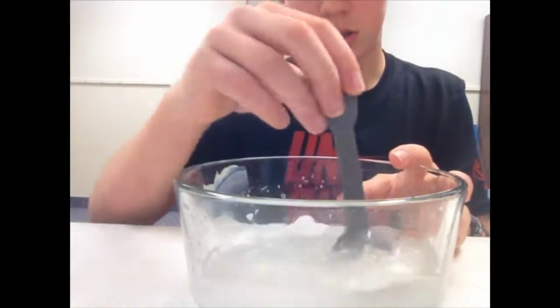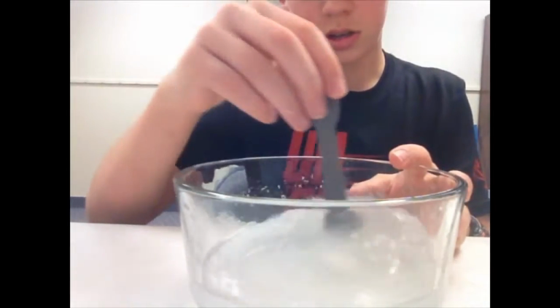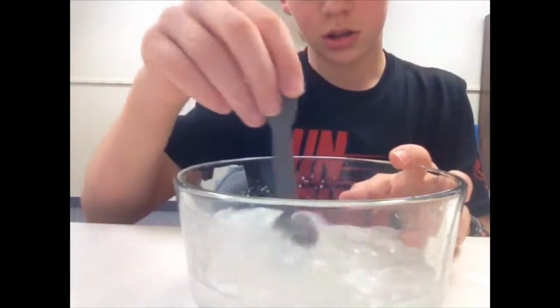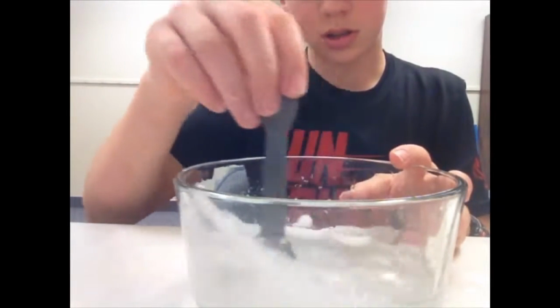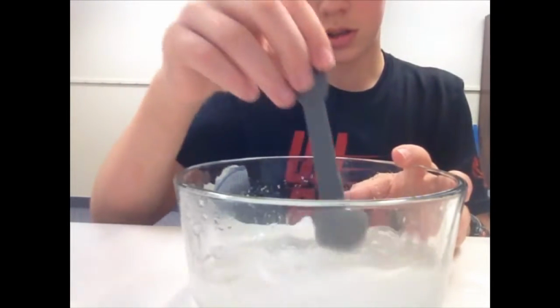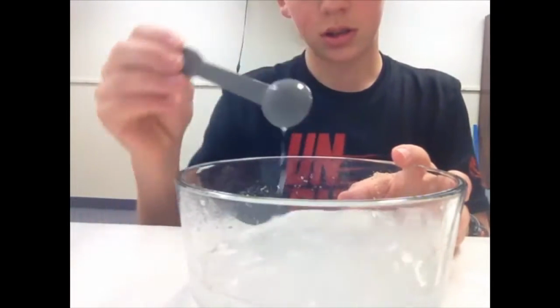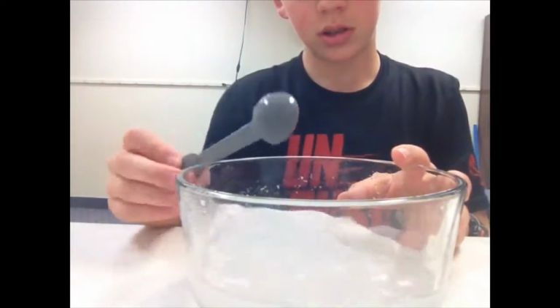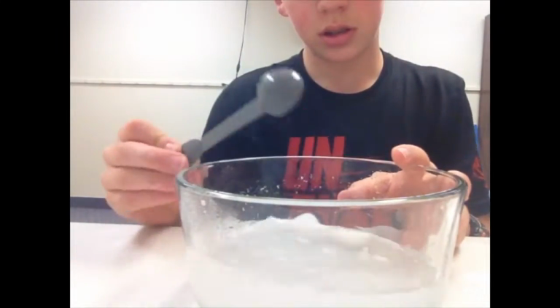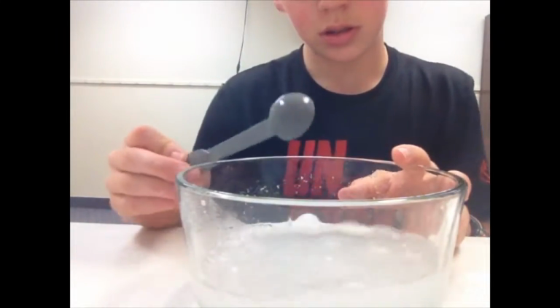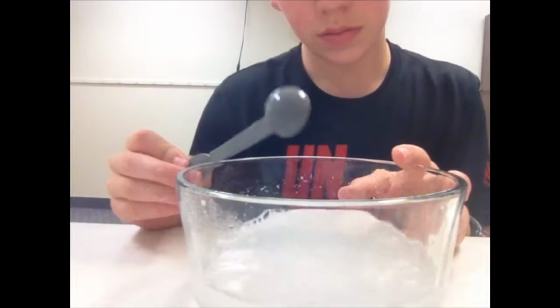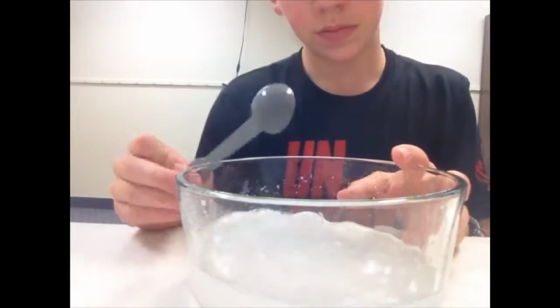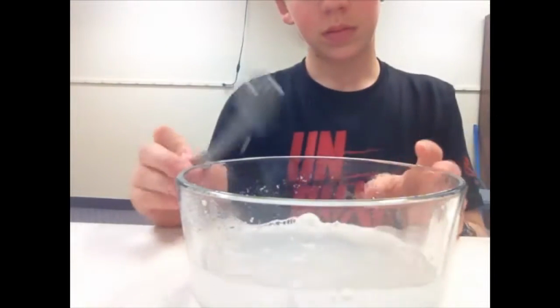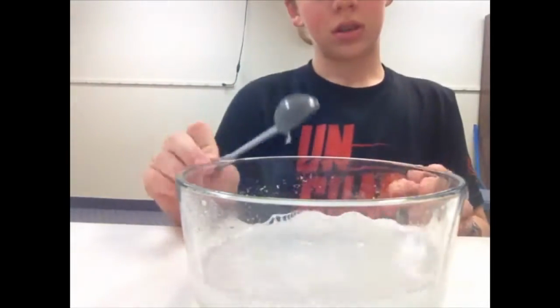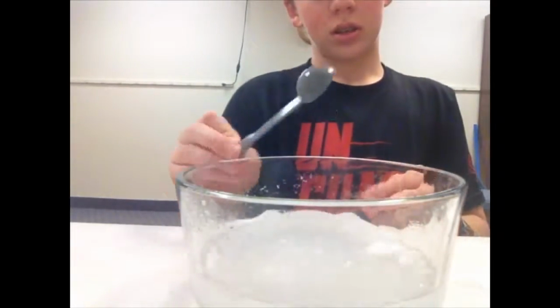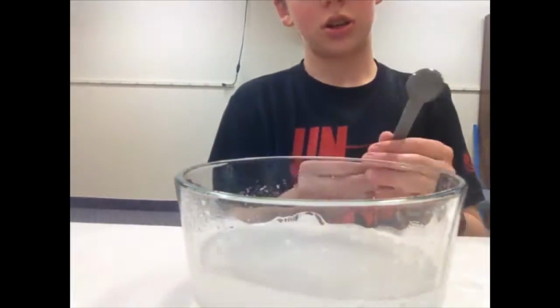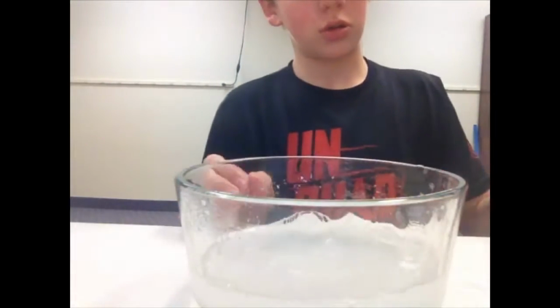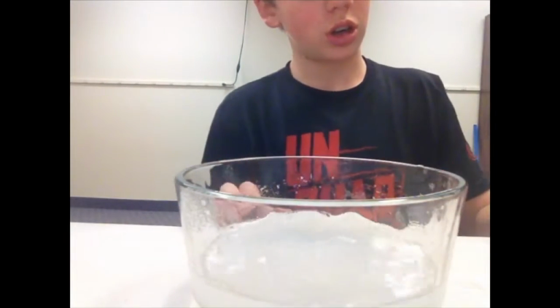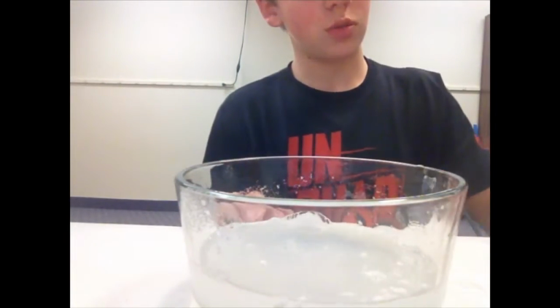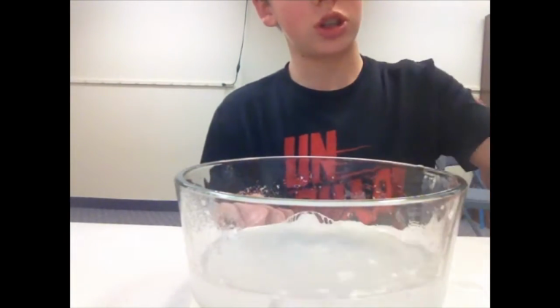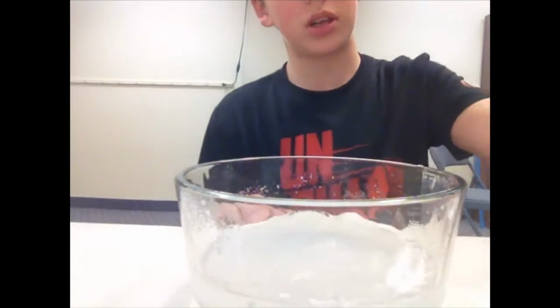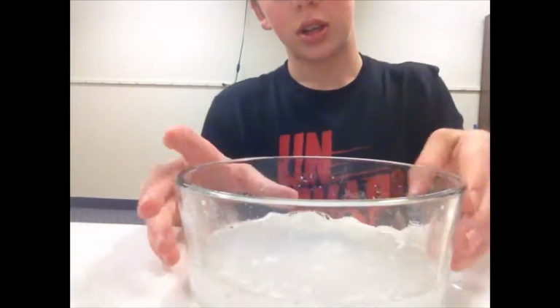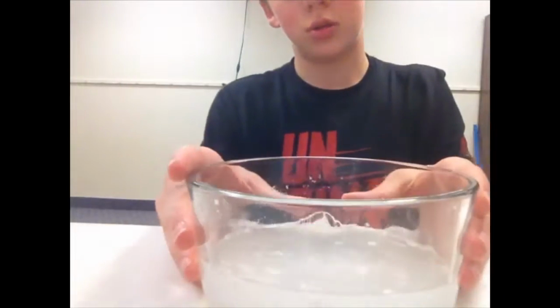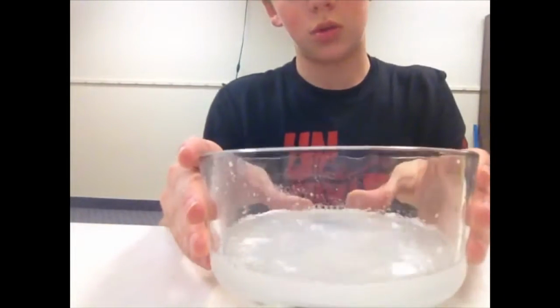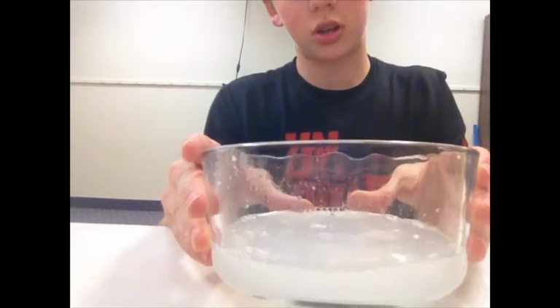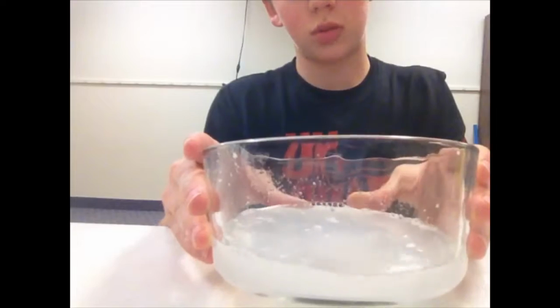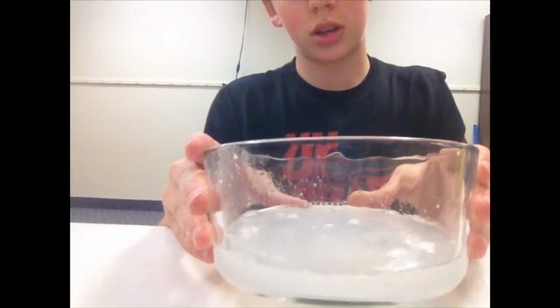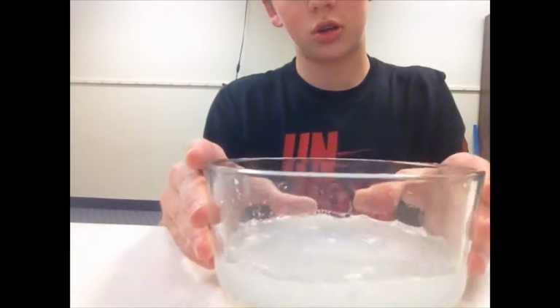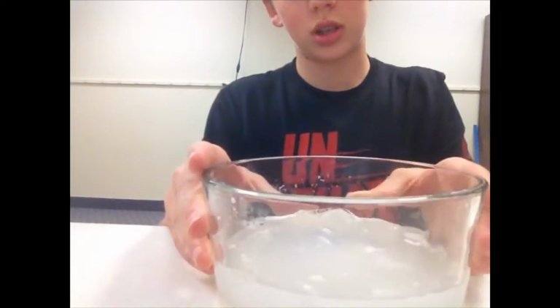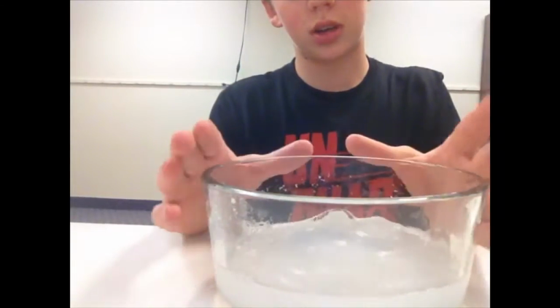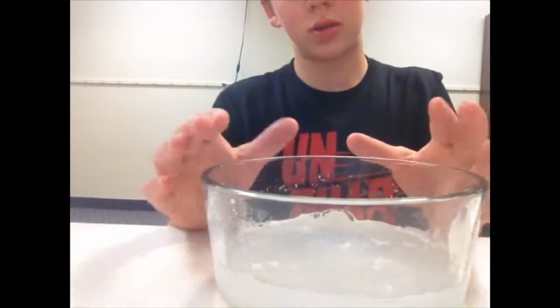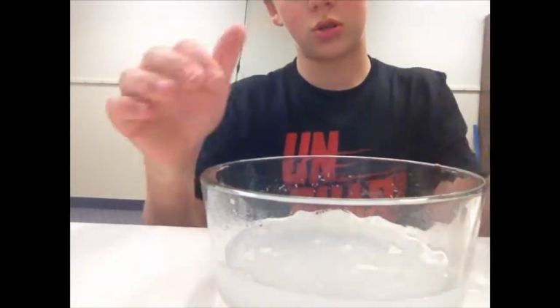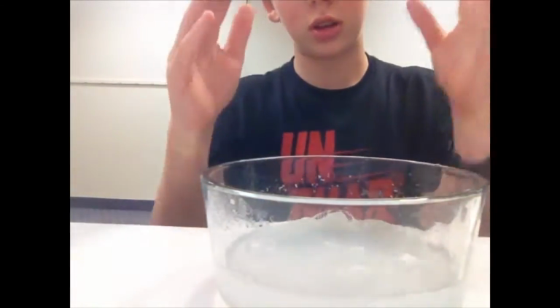Alright, next you want to just stir that in. Don't stir it too much because you don't want it all together — you just want a little bit in every part.